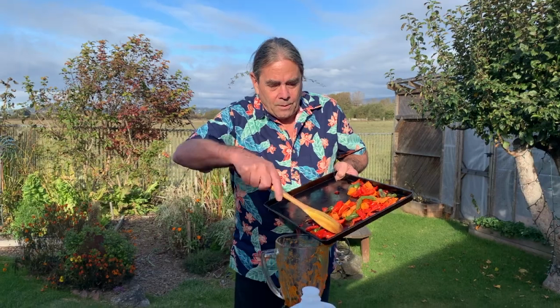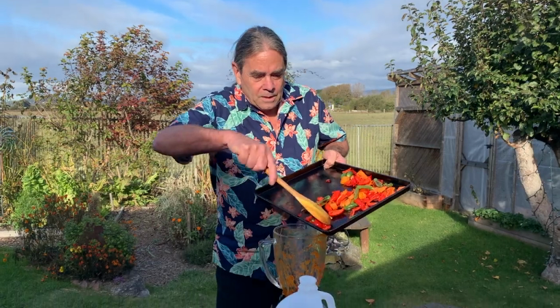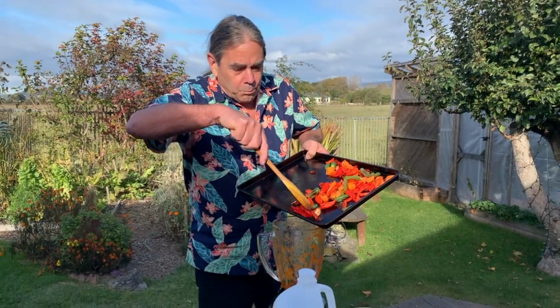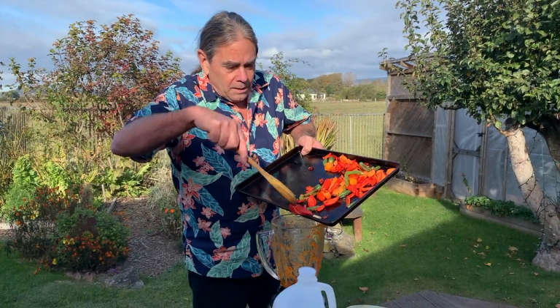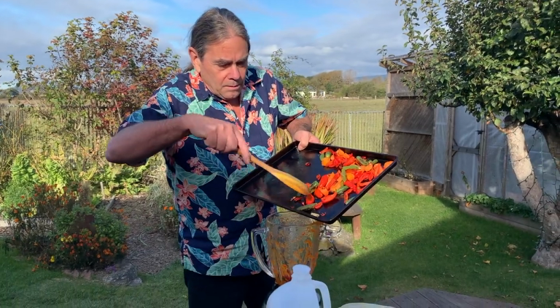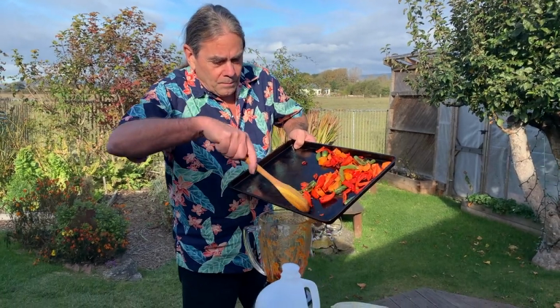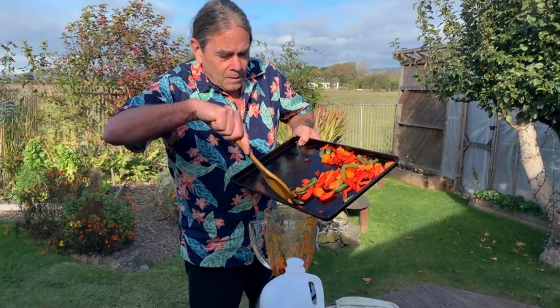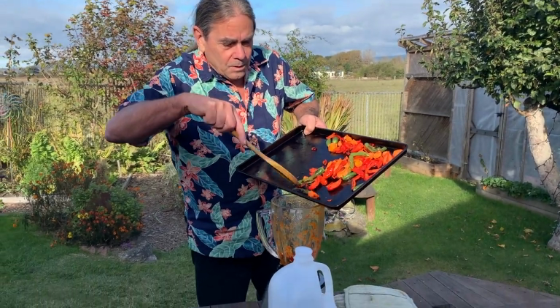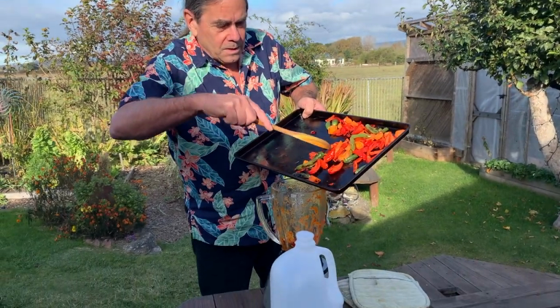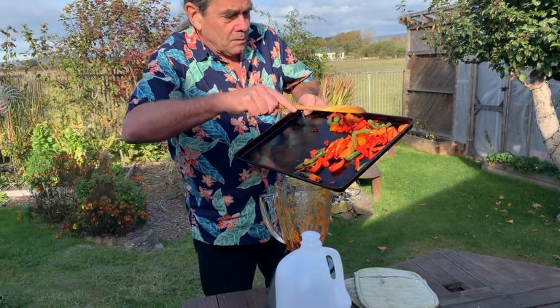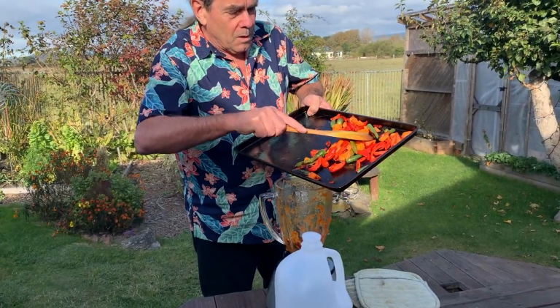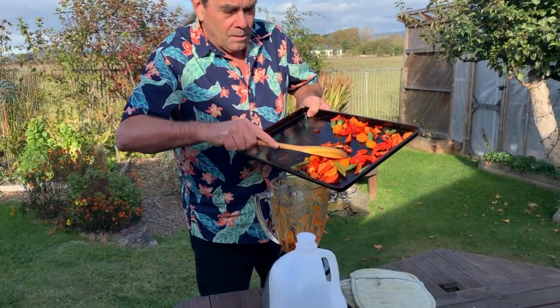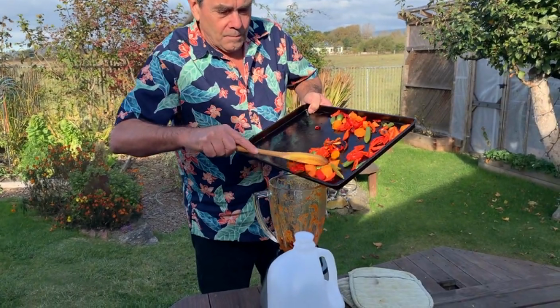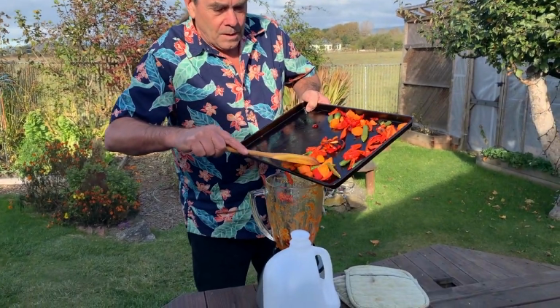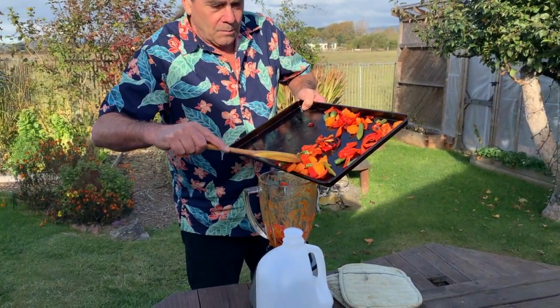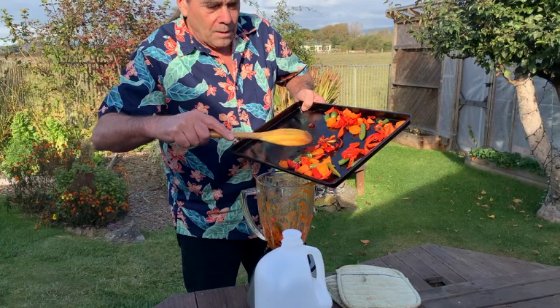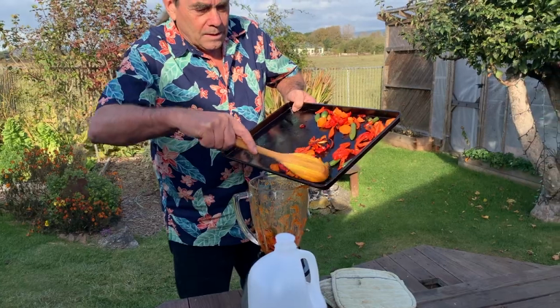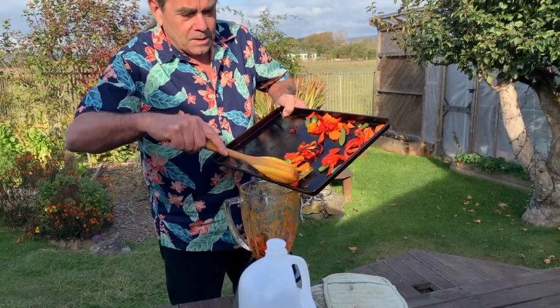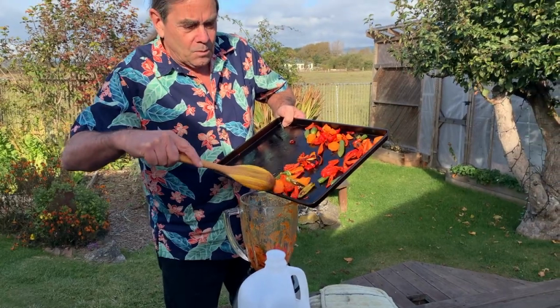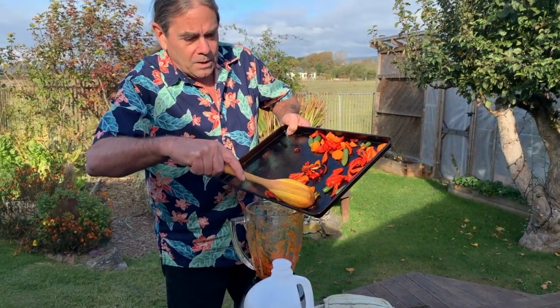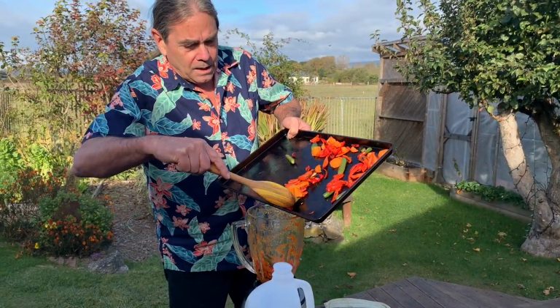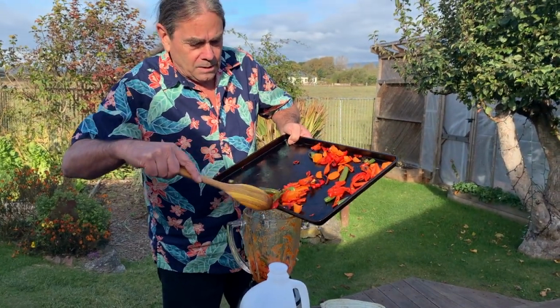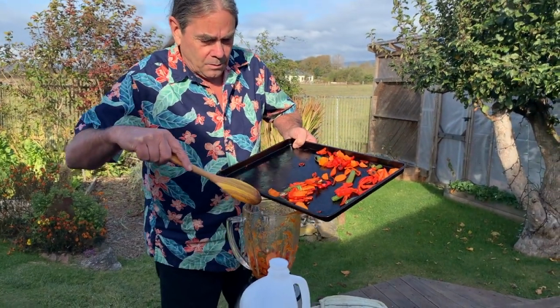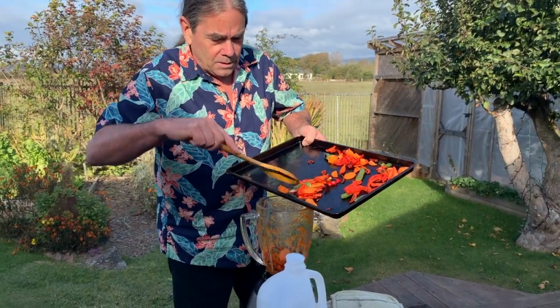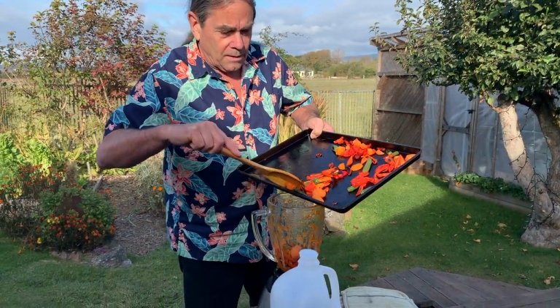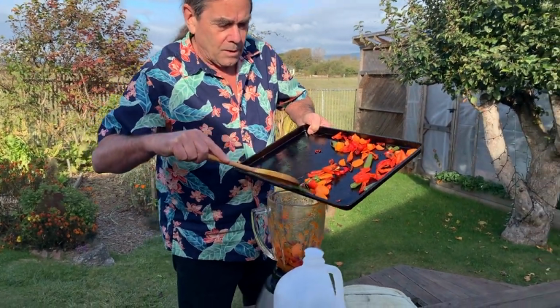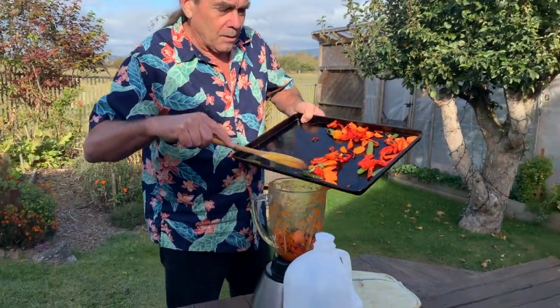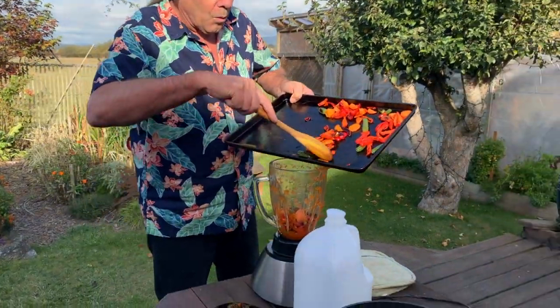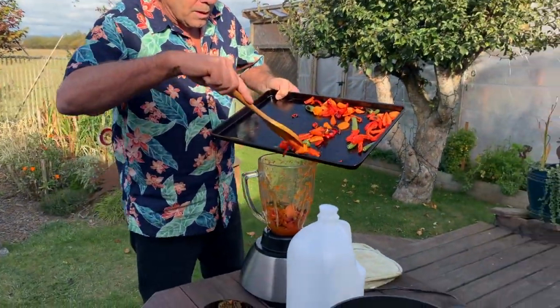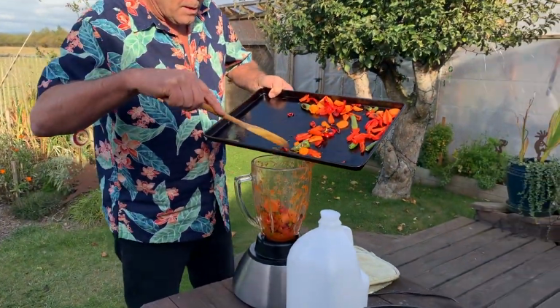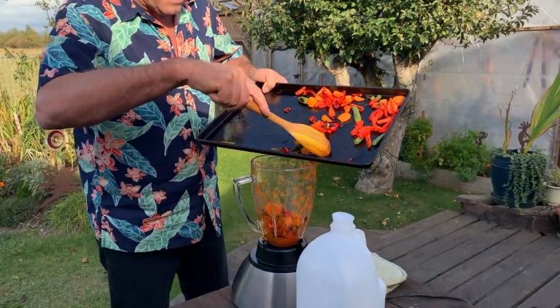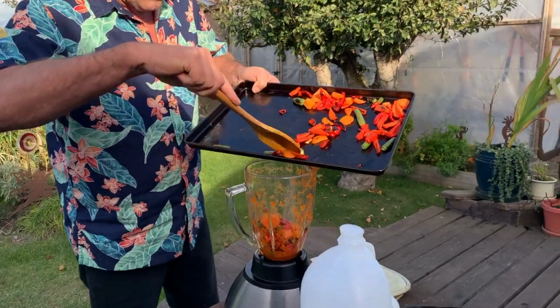All this stuff goes into the blender with some distilled water. We want to make this as smooth as we can because of course it's going to have to come out the little hole in the top of the hot sauce bottle.